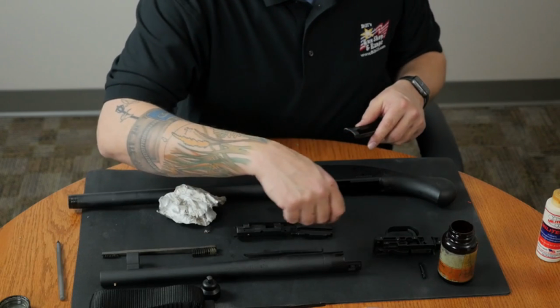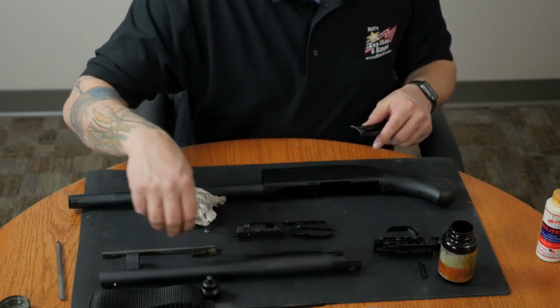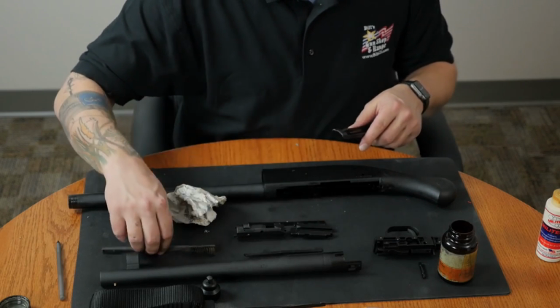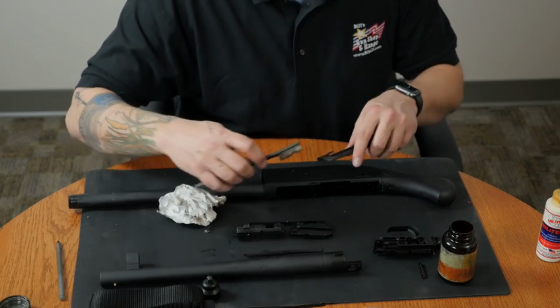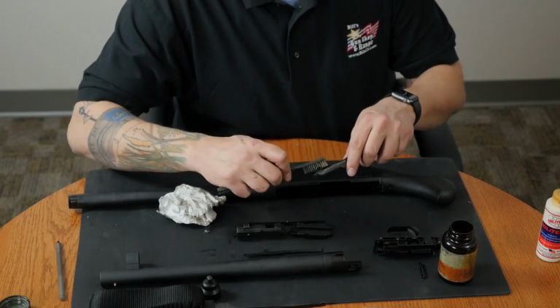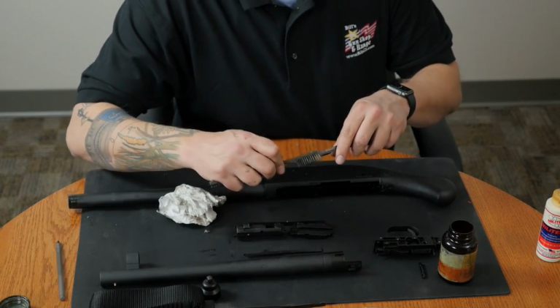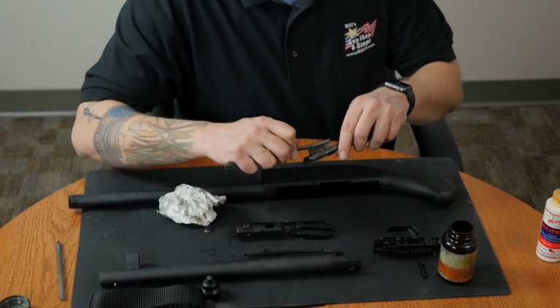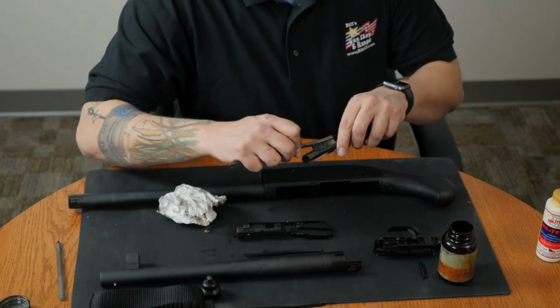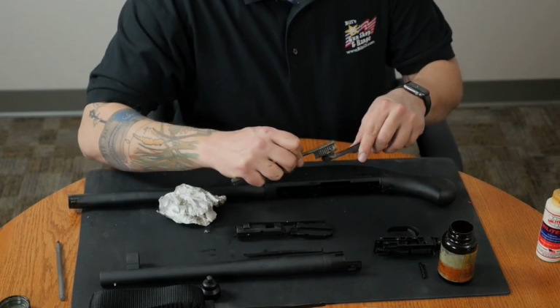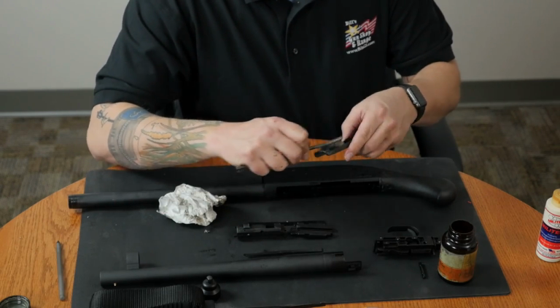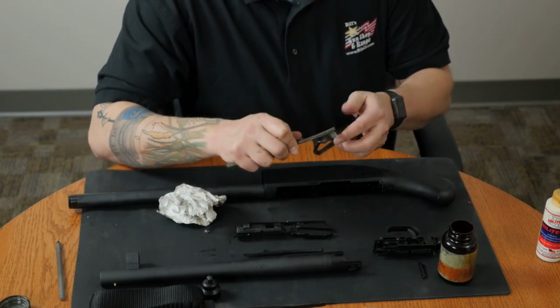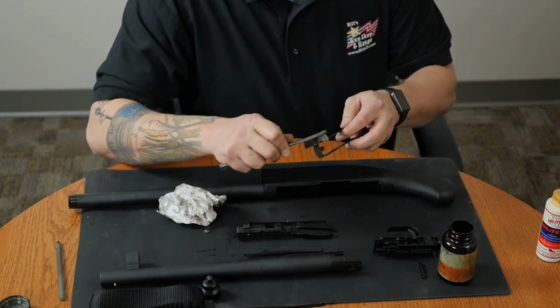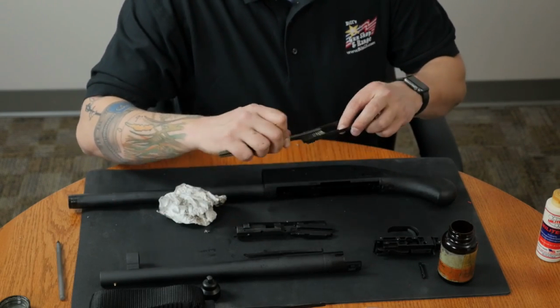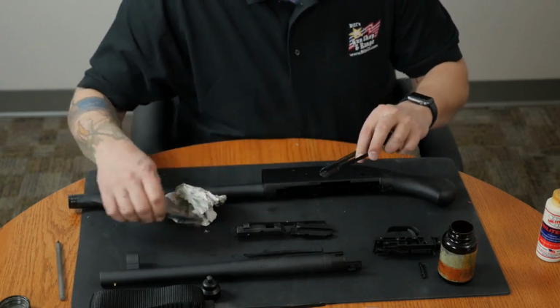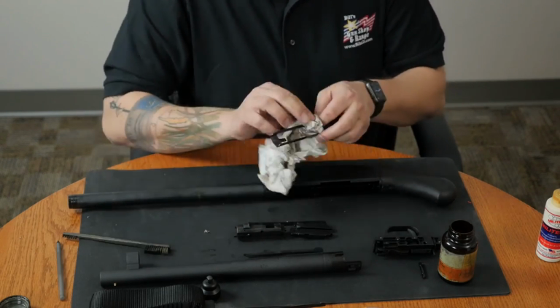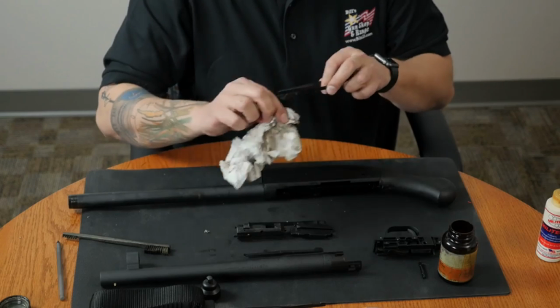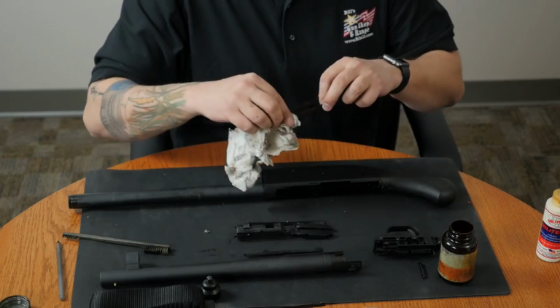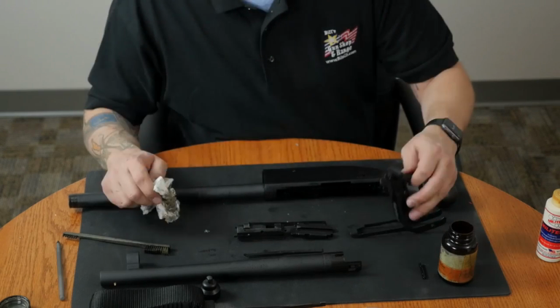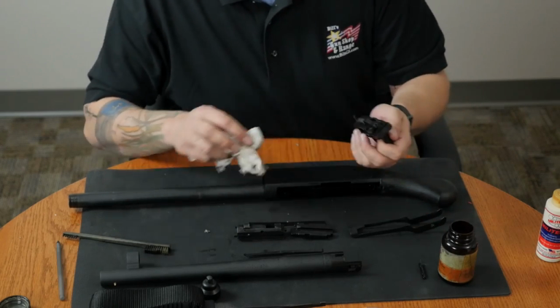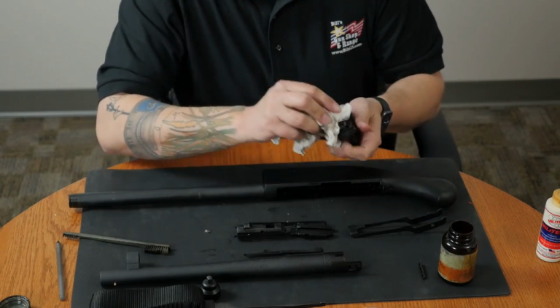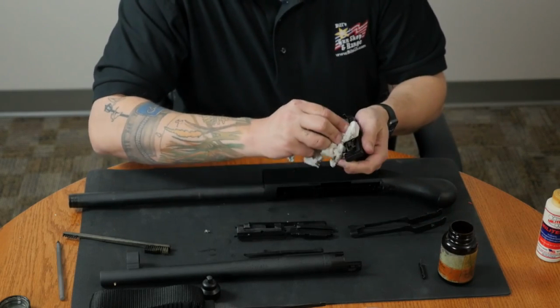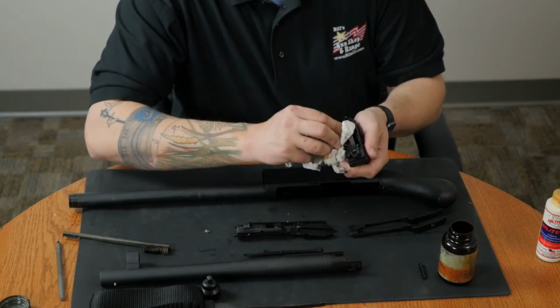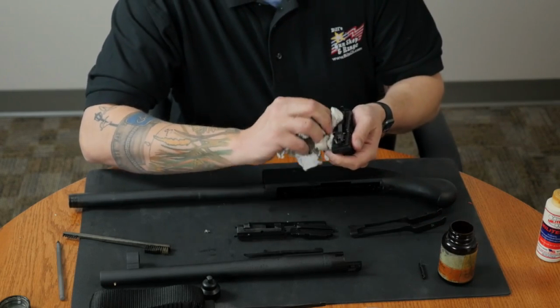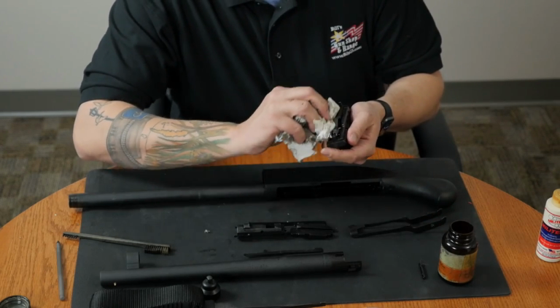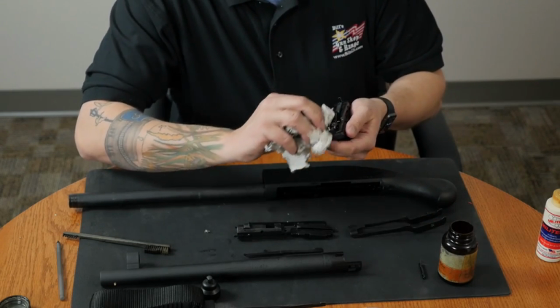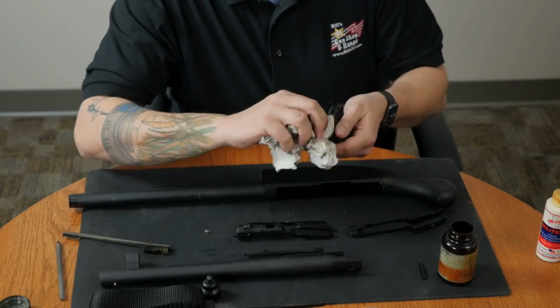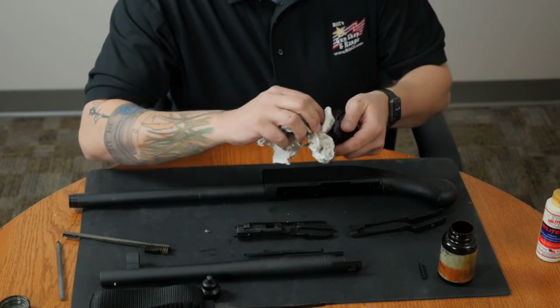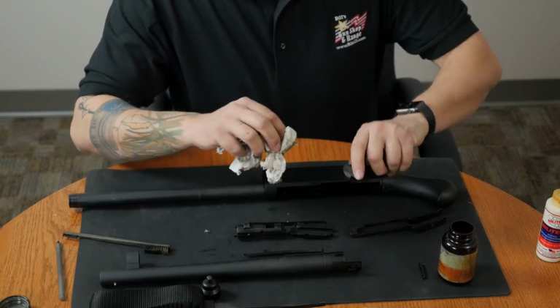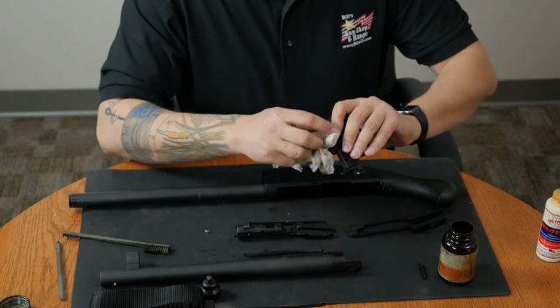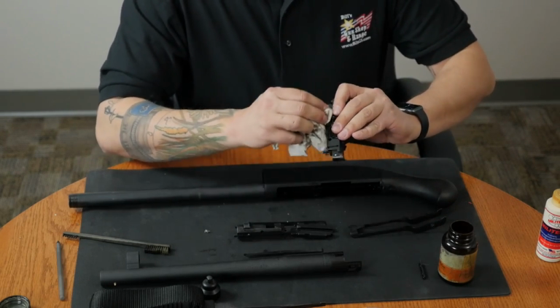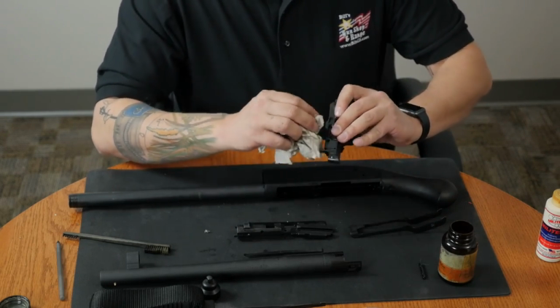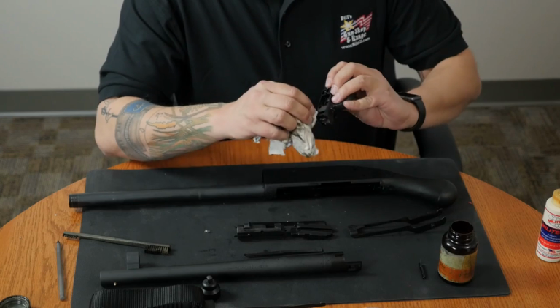Then I'll move on to the lifter. I'm going to use a brush and some hops on this one just to get rid of some of the excess fouling. The trigger group isn't very dirty, so I'm just going to lightly wipe it down with a little bit of paper towel.